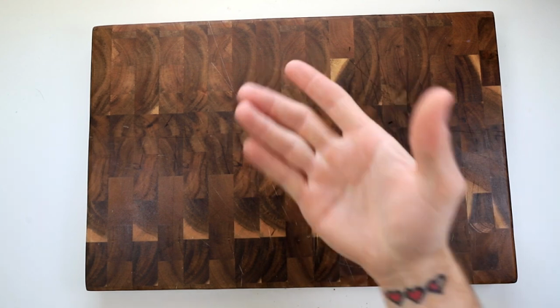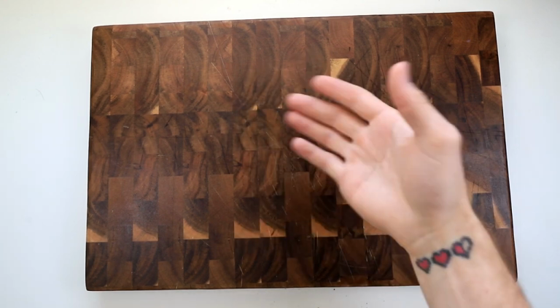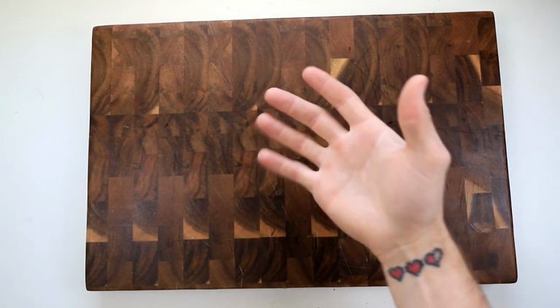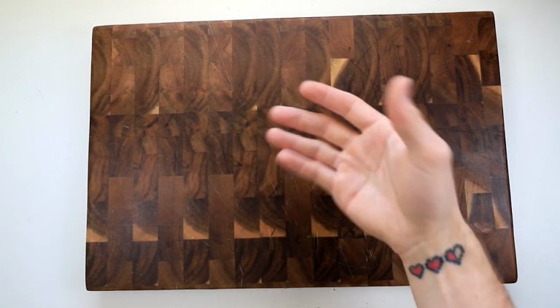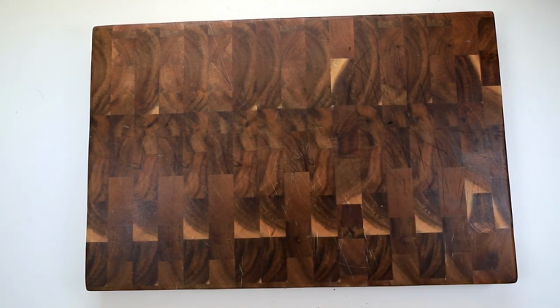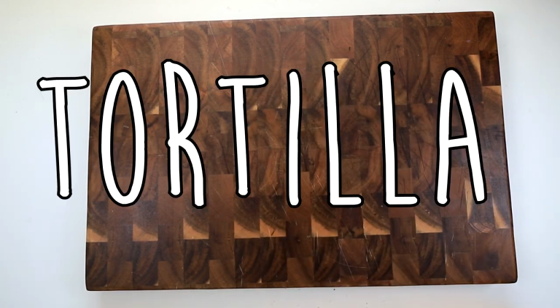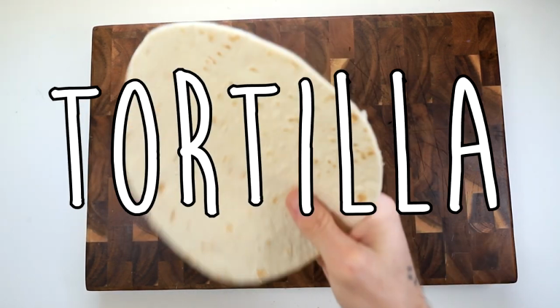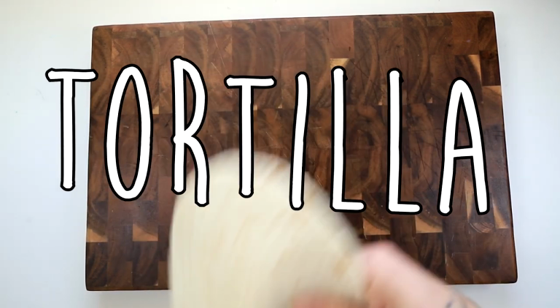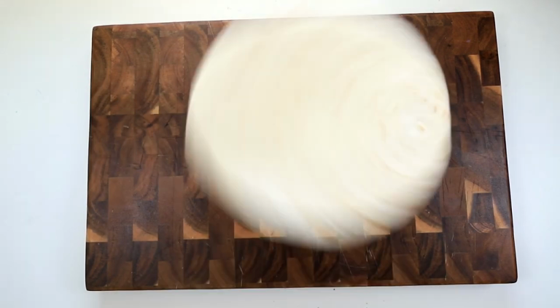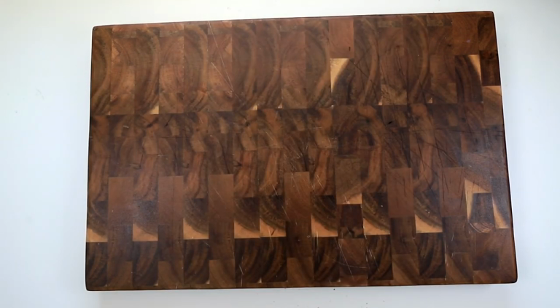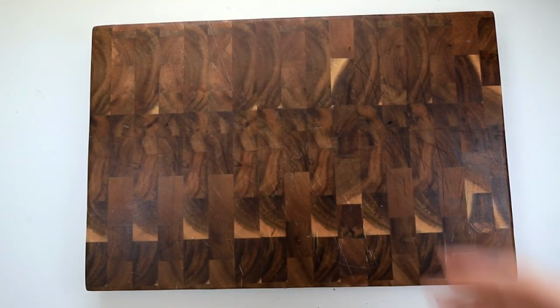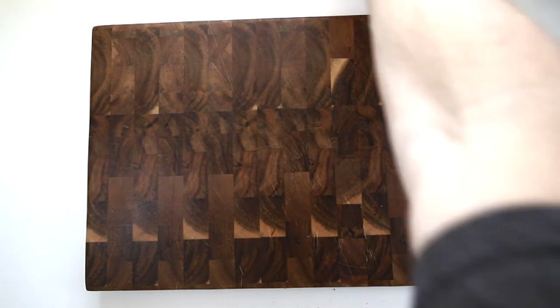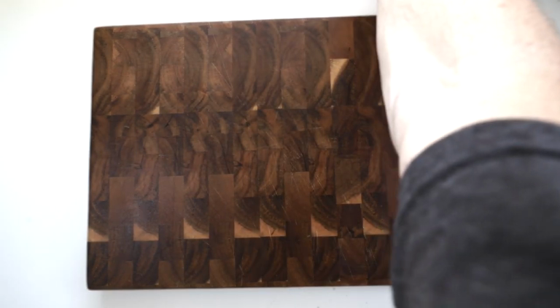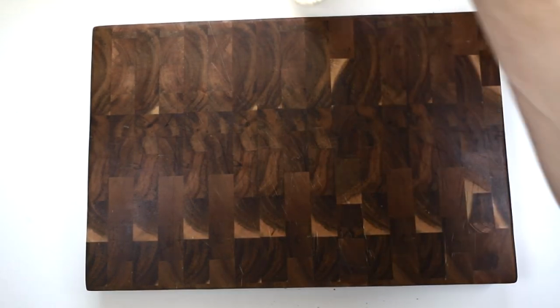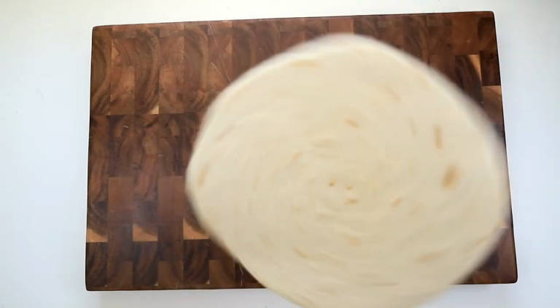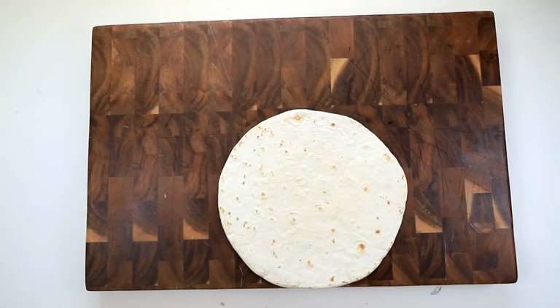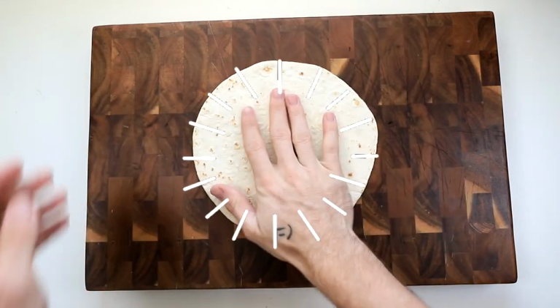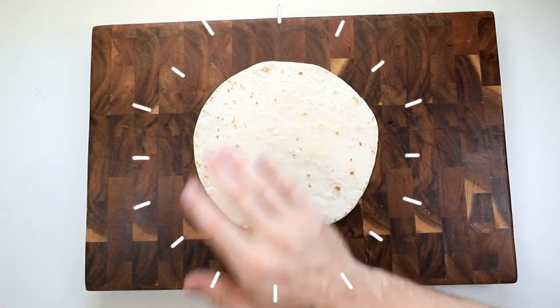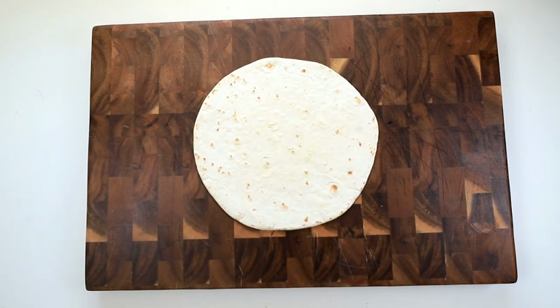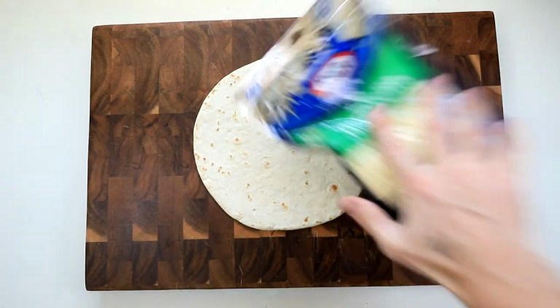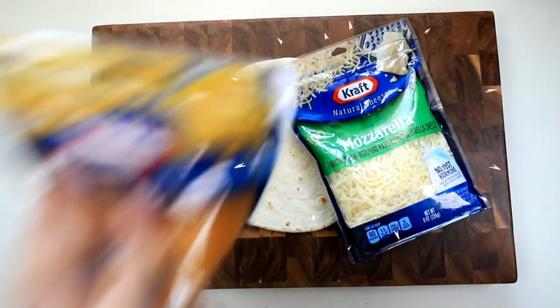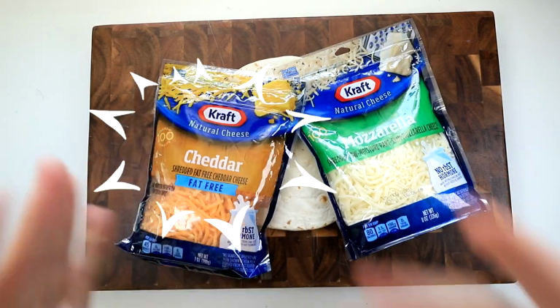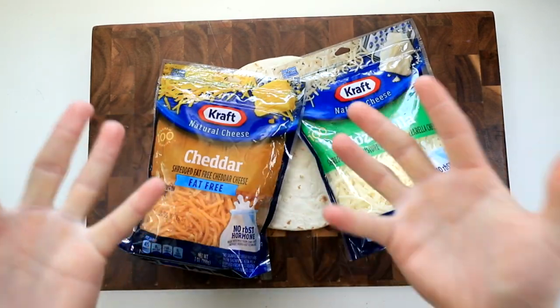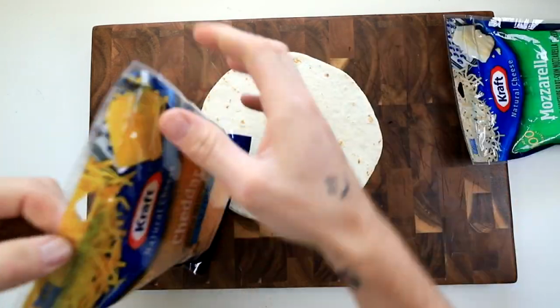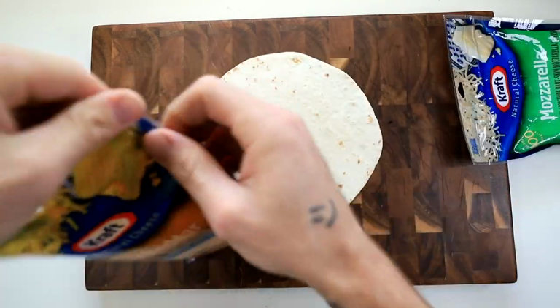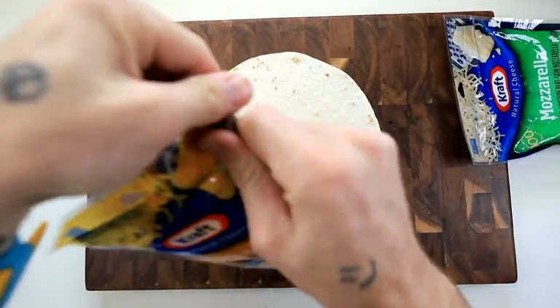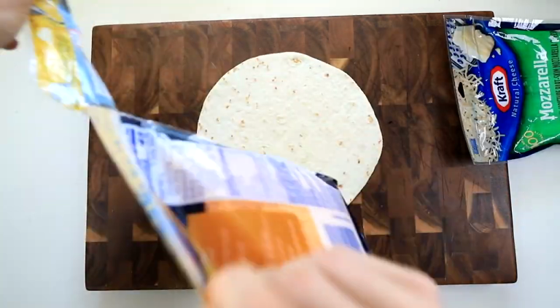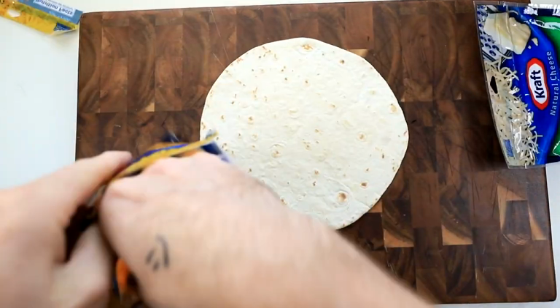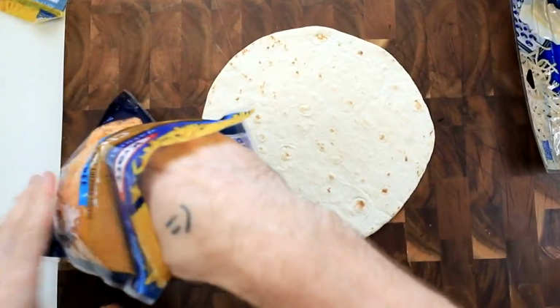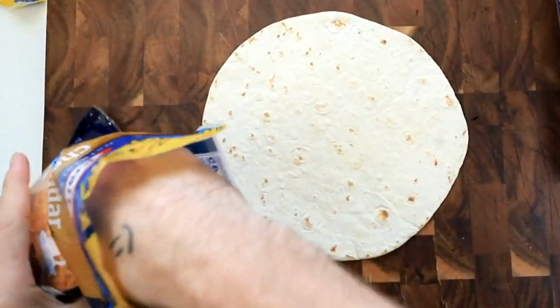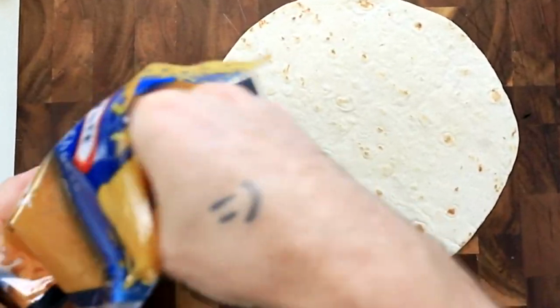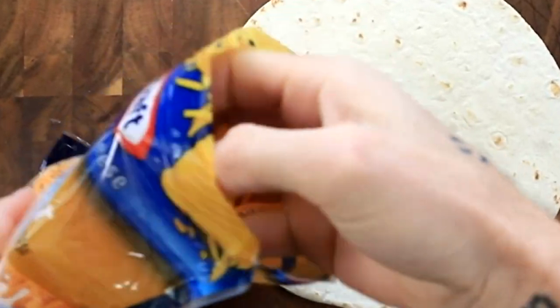Okay guys, the first thing we need is a tortilla. Then we go ahead and get our cheese. Just go ahead and sprinkle a little bit on there, you know?